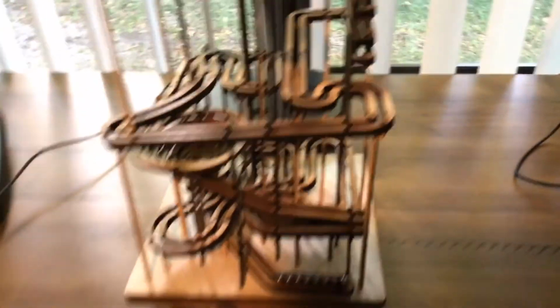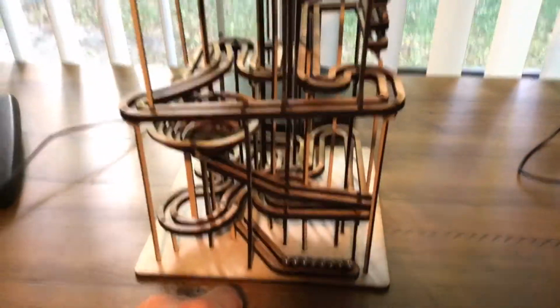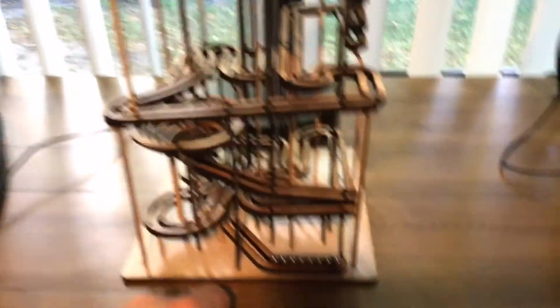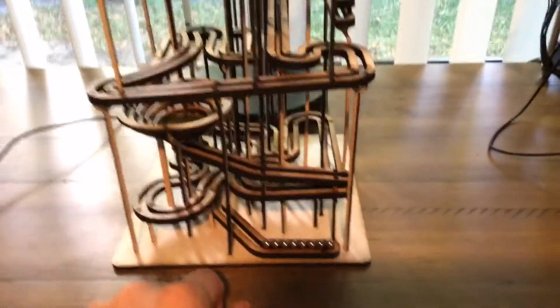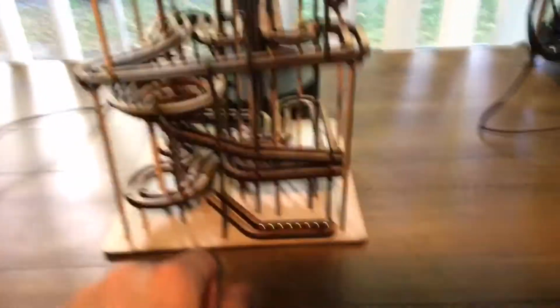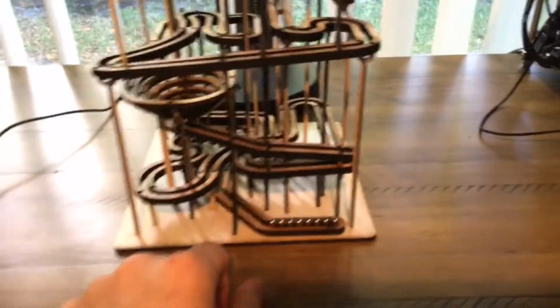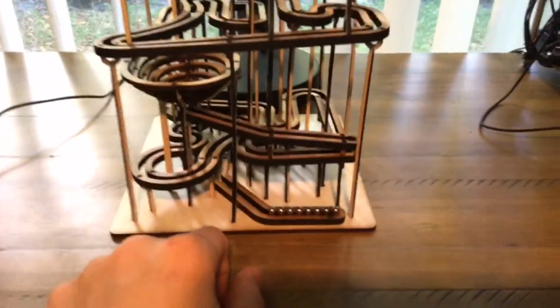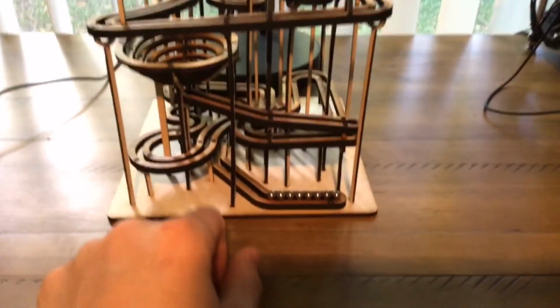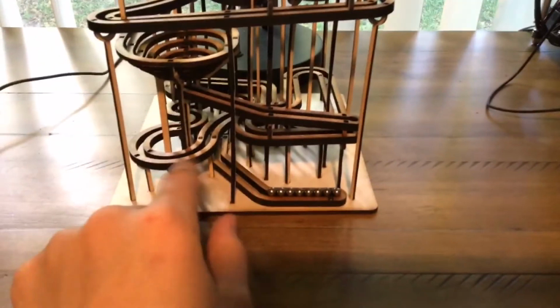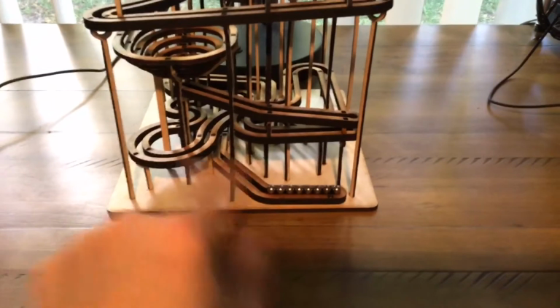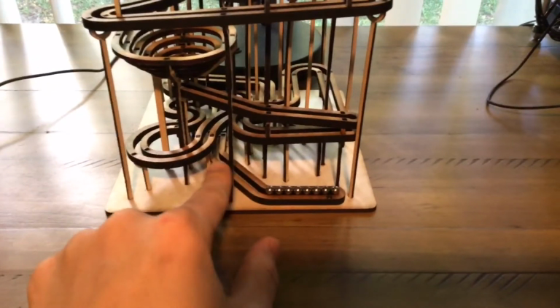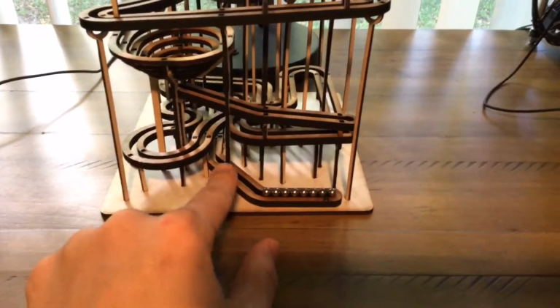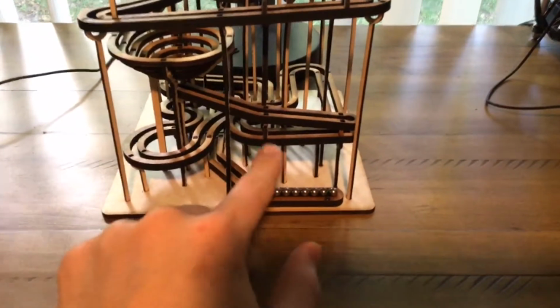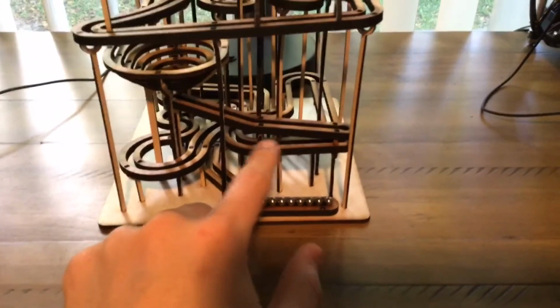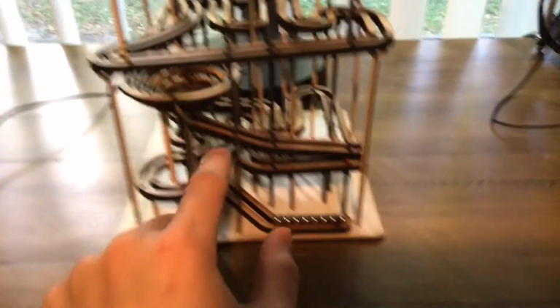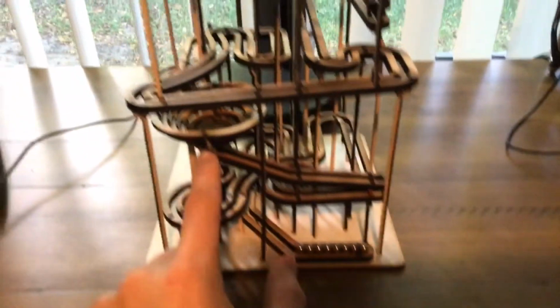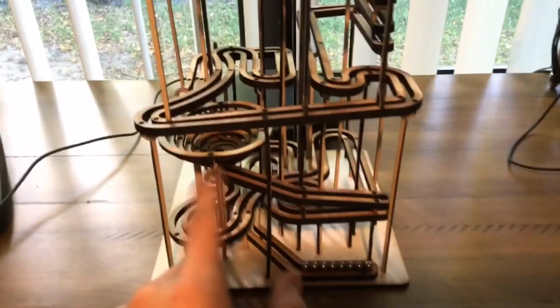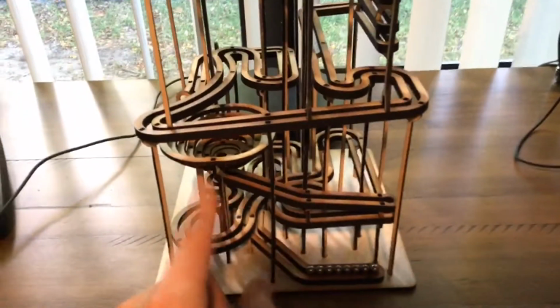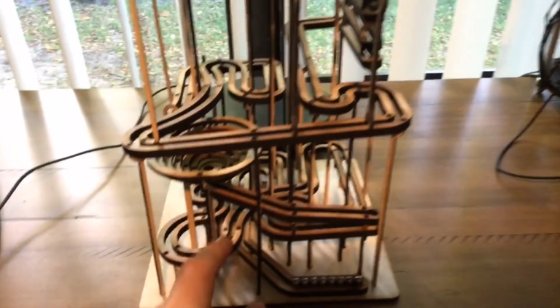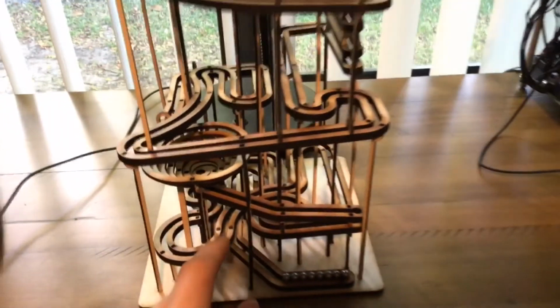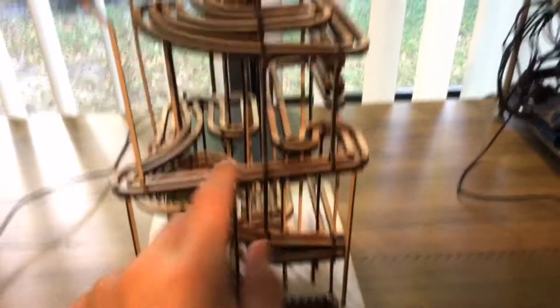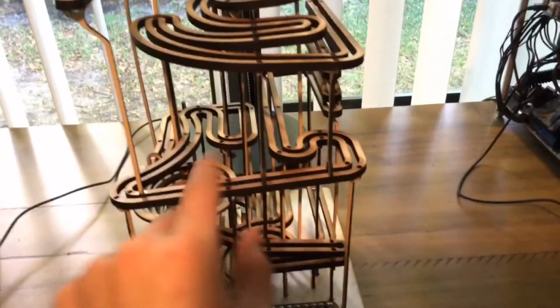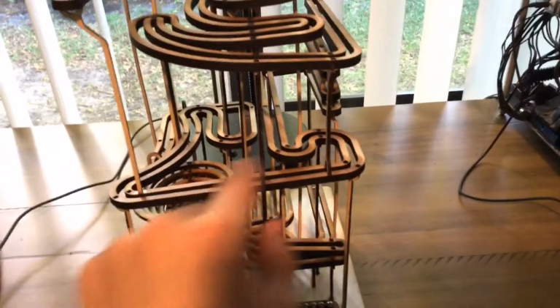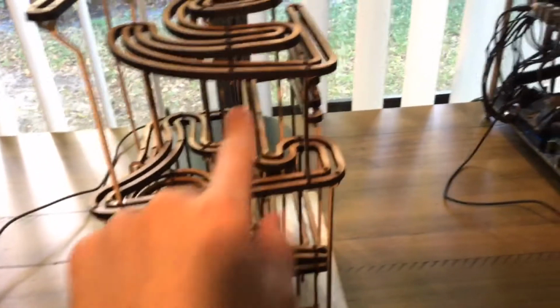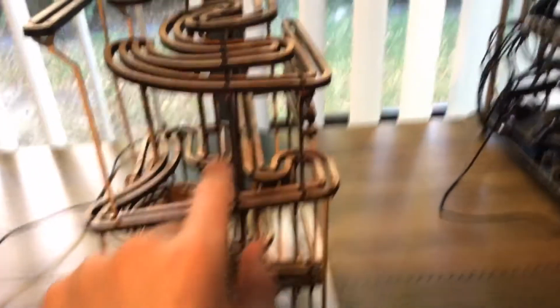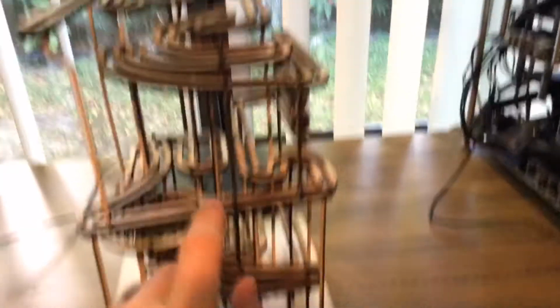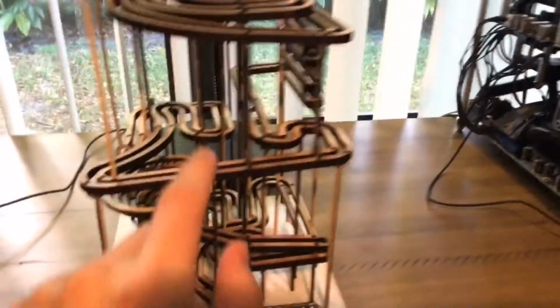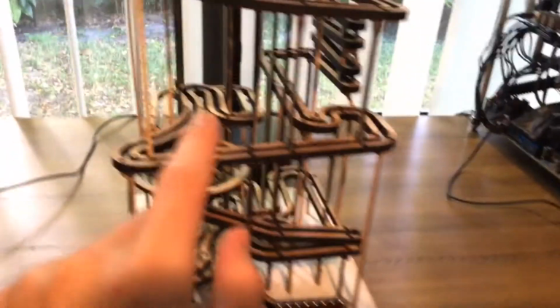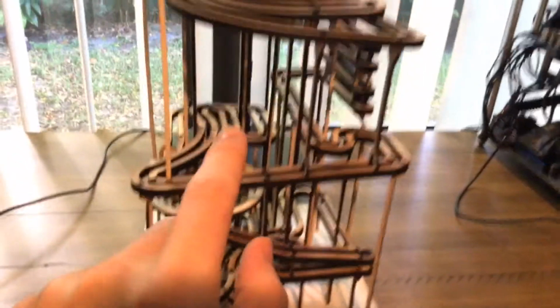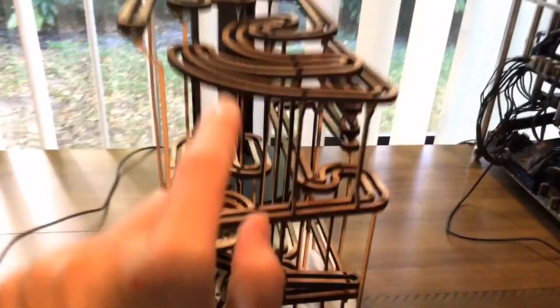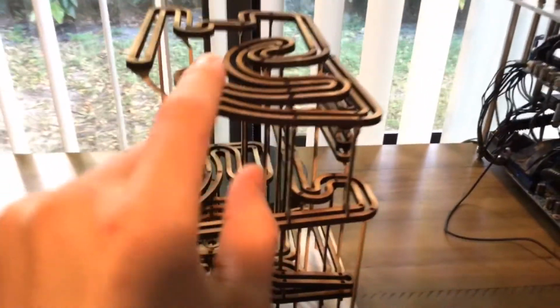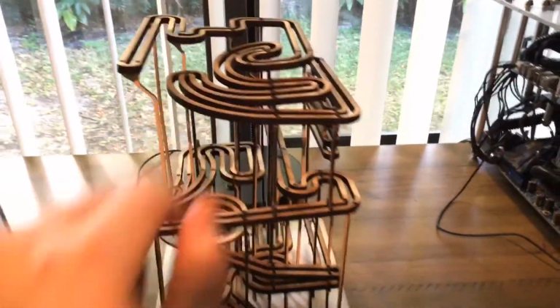It only uses gravity. There are three main layers. You've got the first one, then there is this part — the squiggly thing — and there is another layer, then the drop-down part, and a third layer.